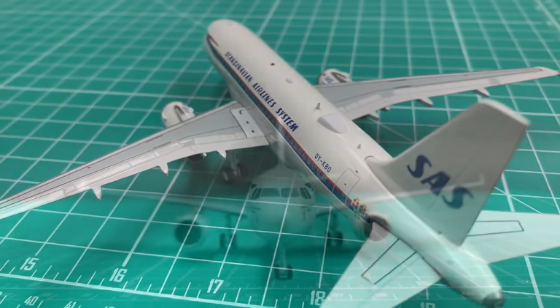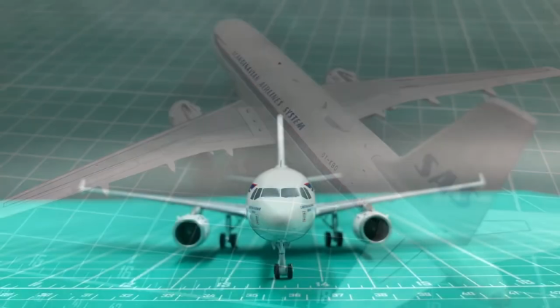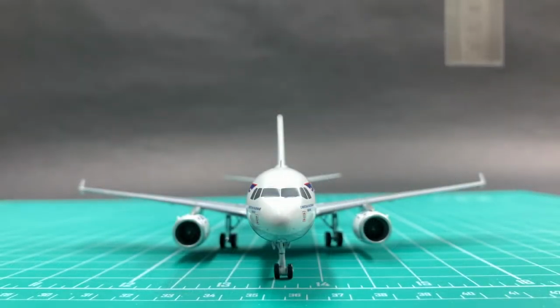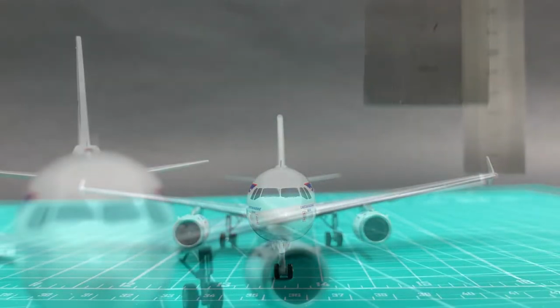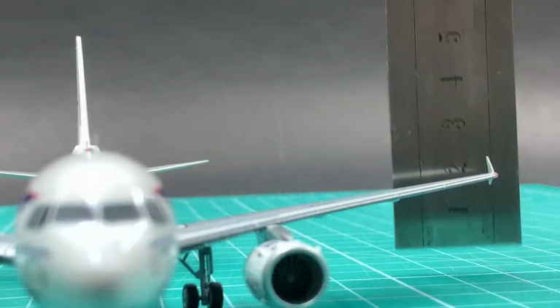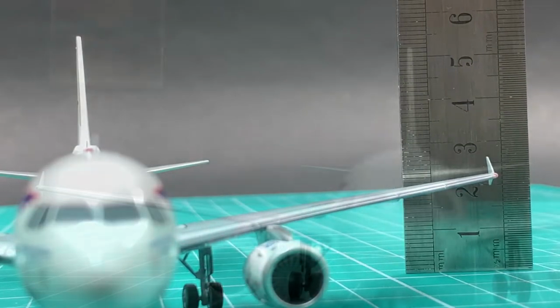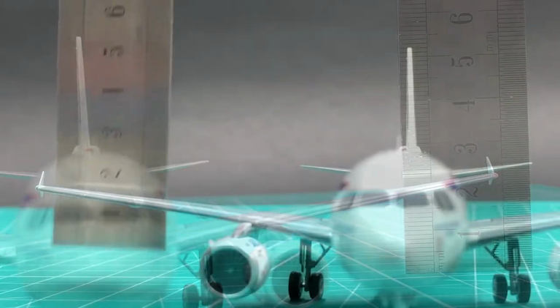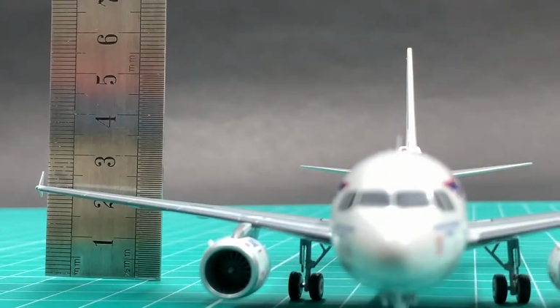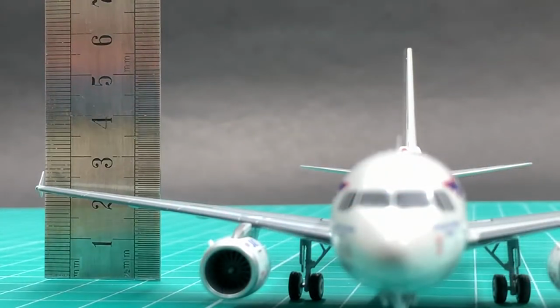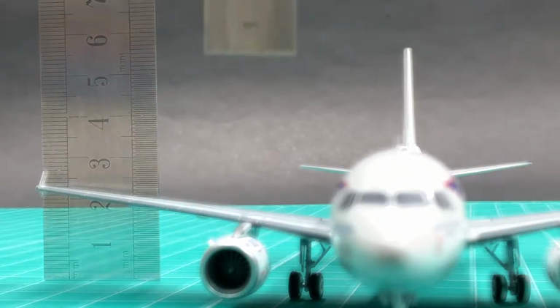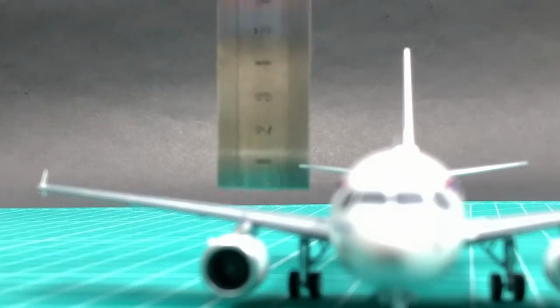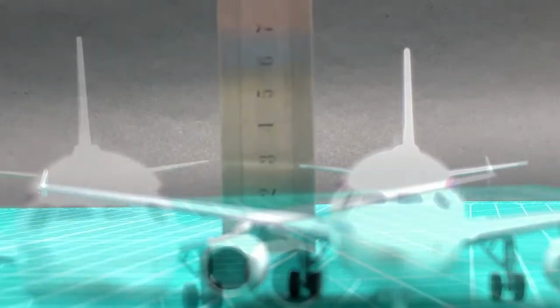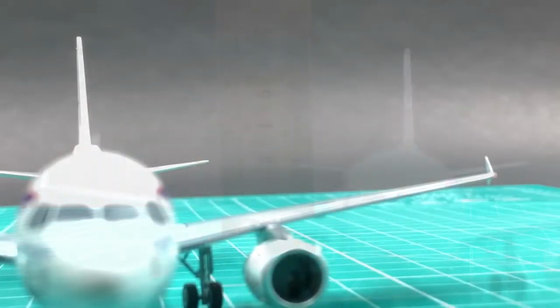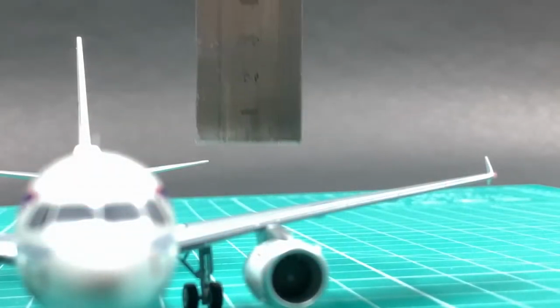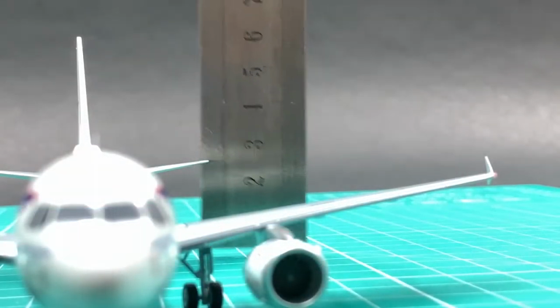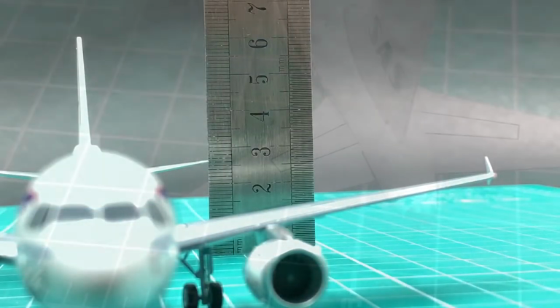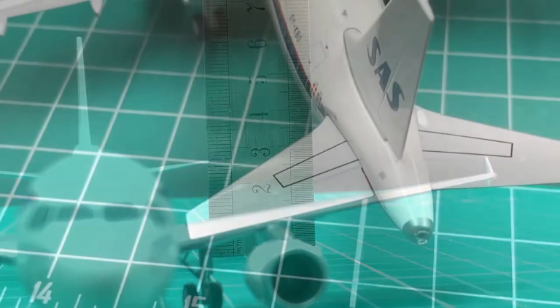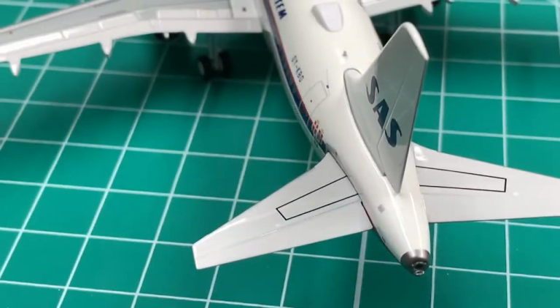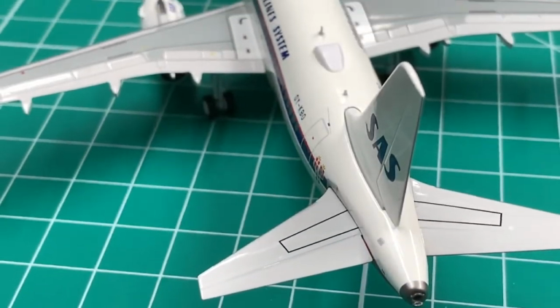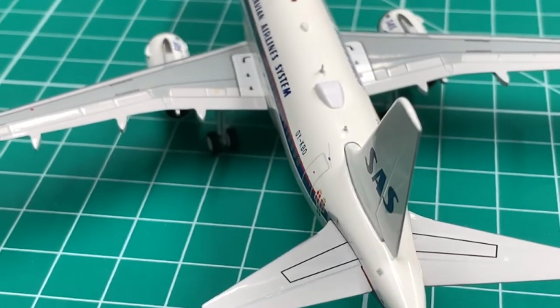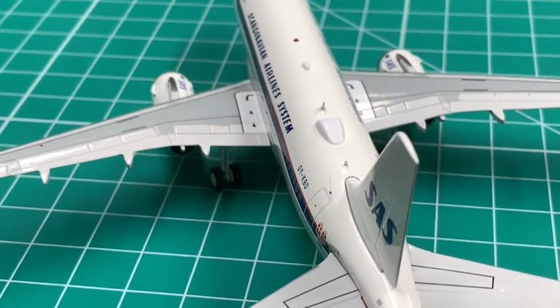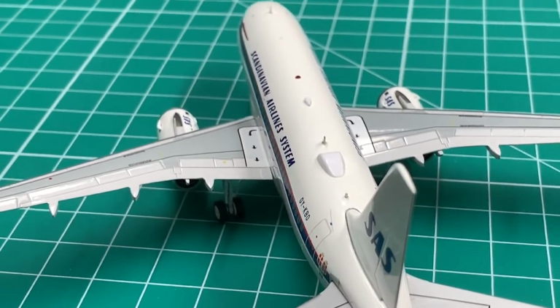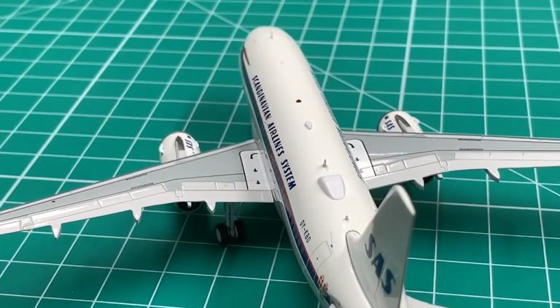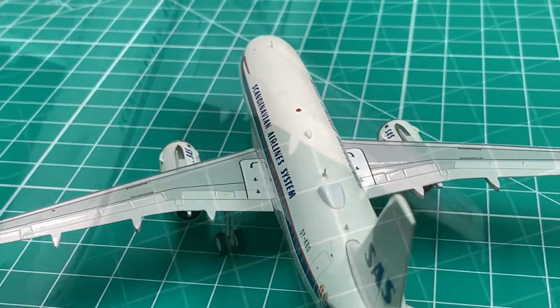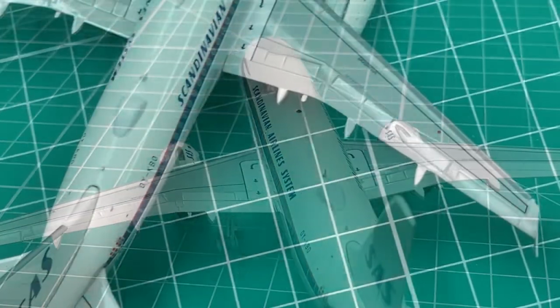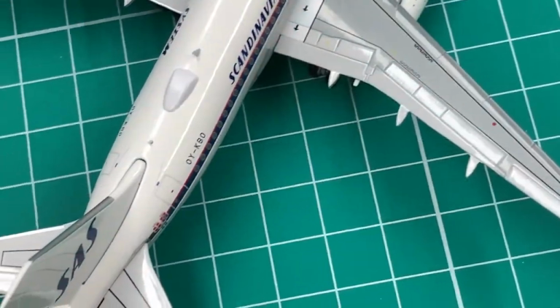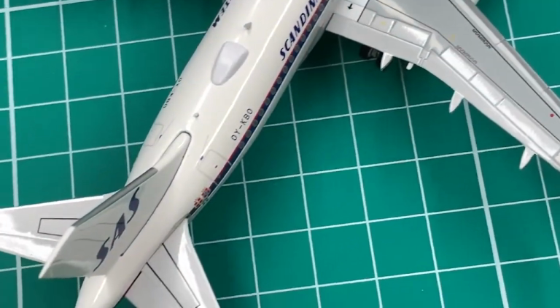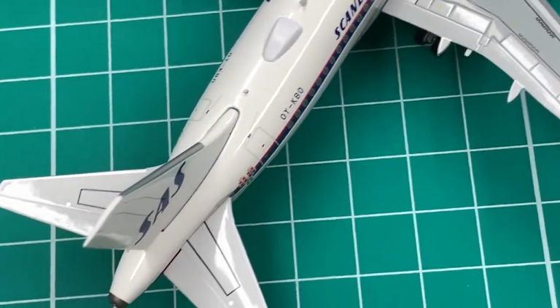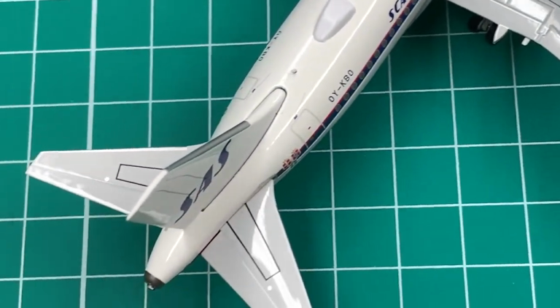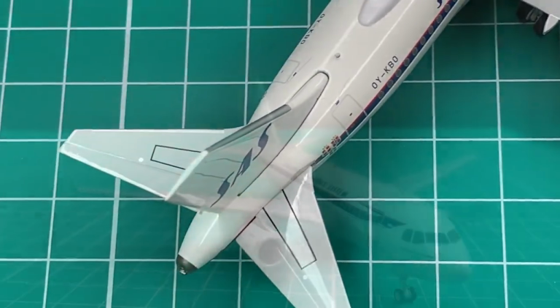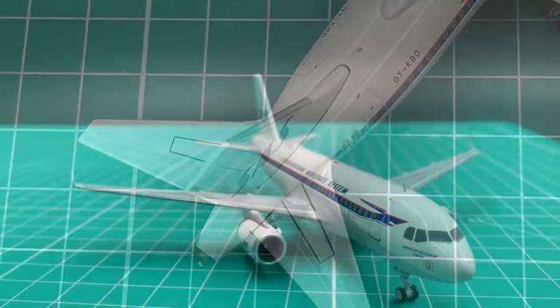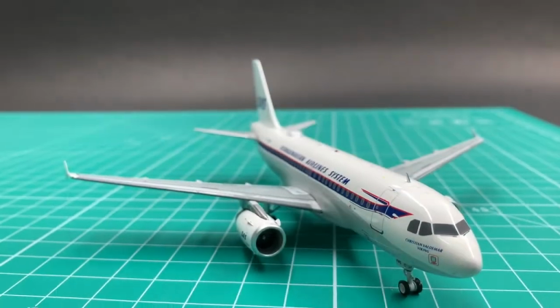I'm happy with the build. The wings and the horizontal stabilizers are very well attached. The engine's ground clearance is good. The gap at the vertical stabilizer's attachment is acceptable. I'll give it a 9.